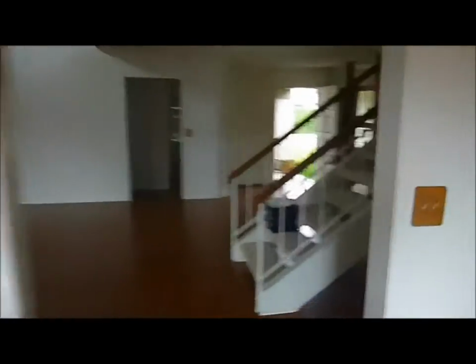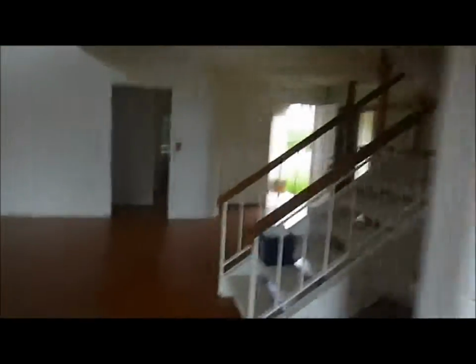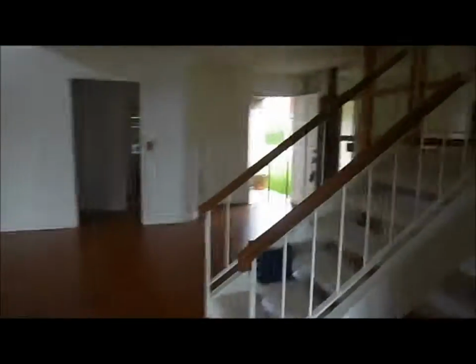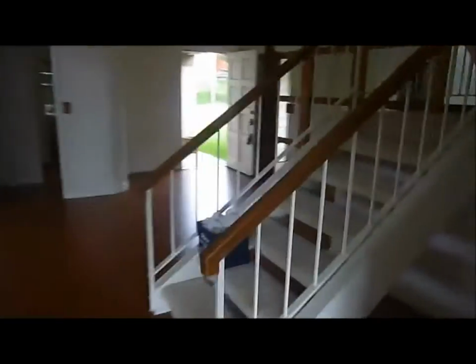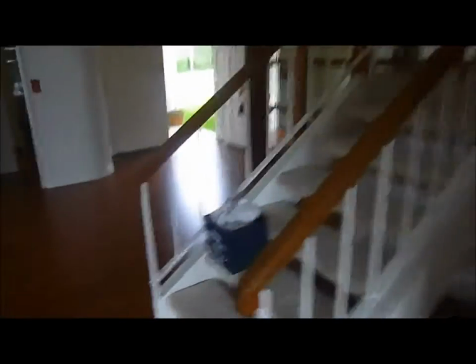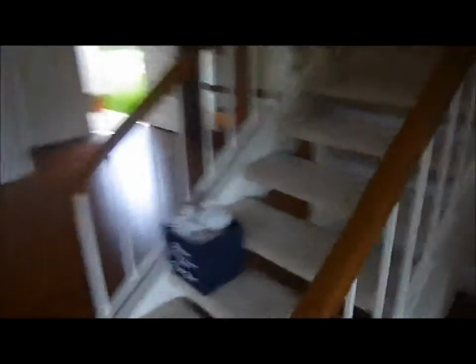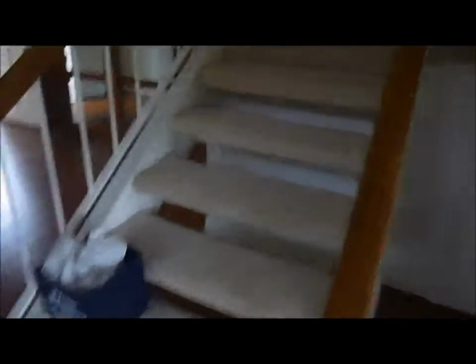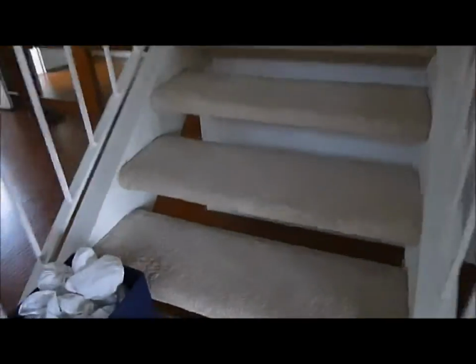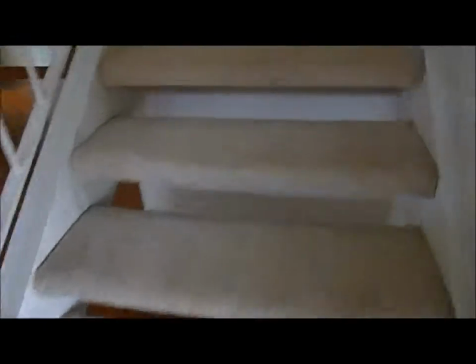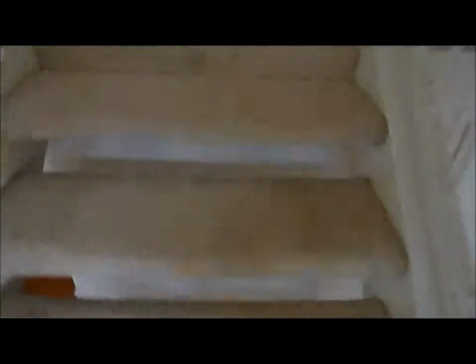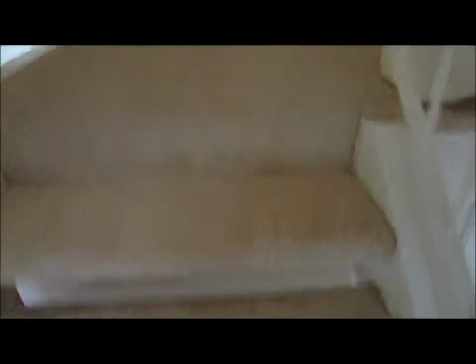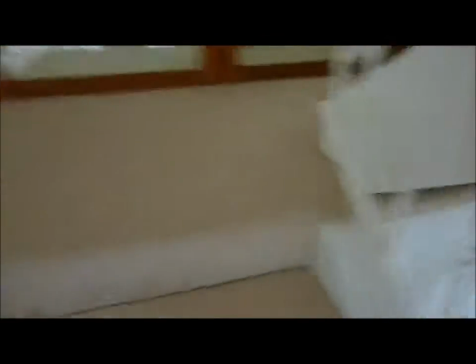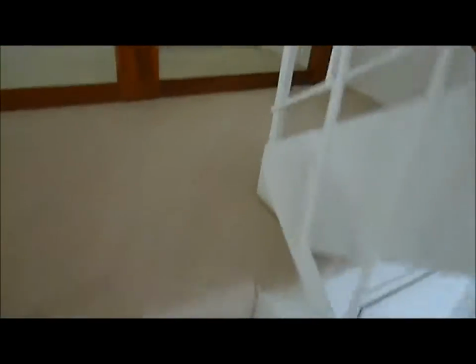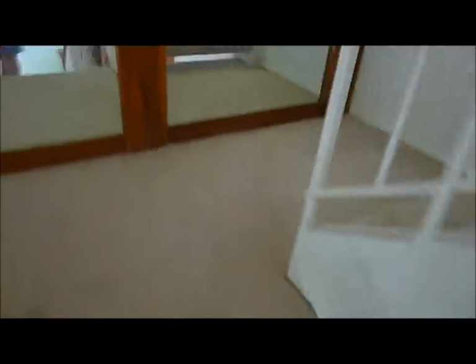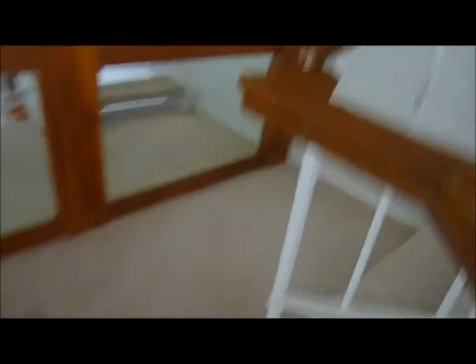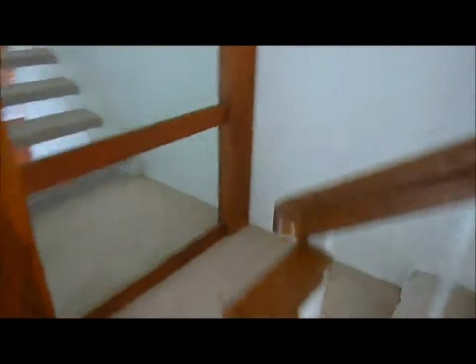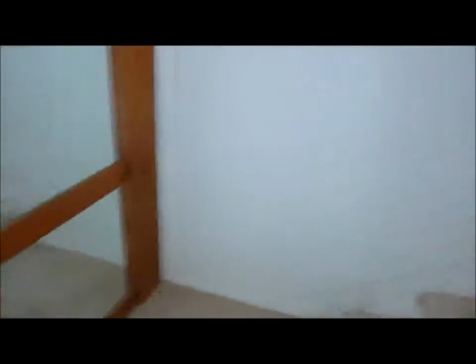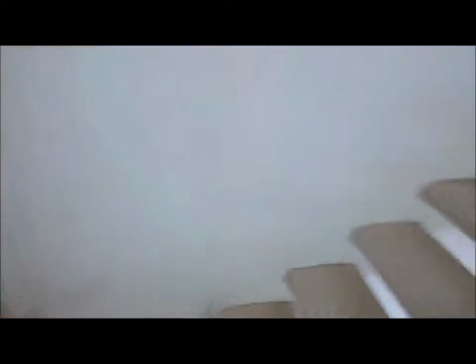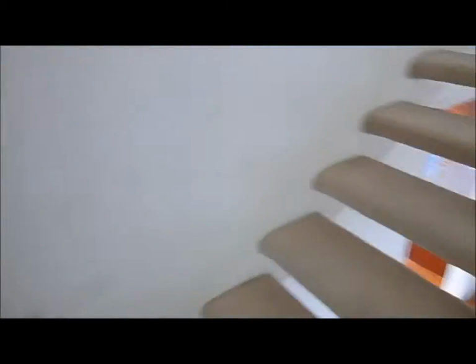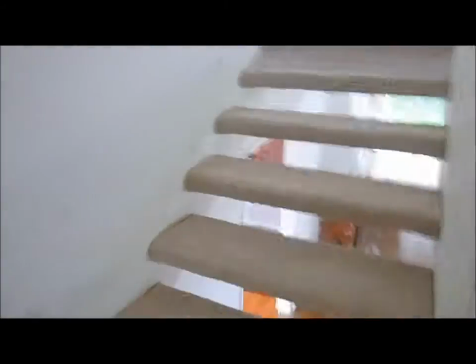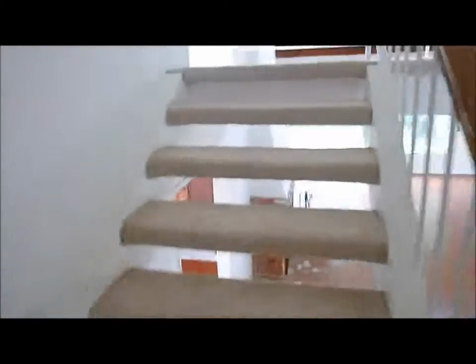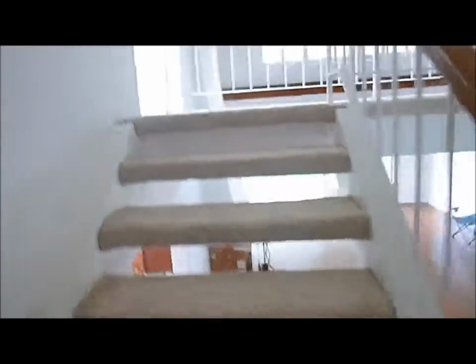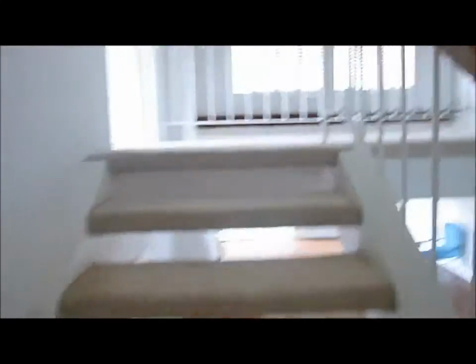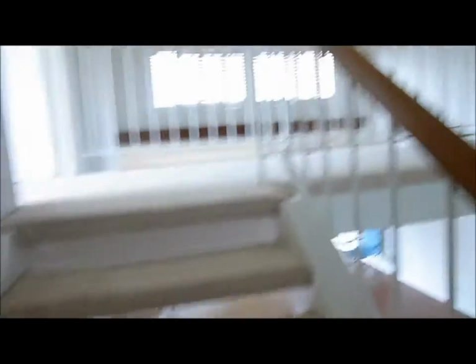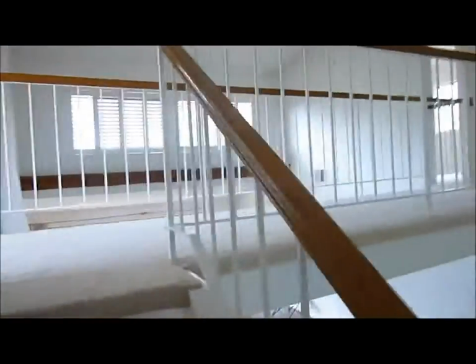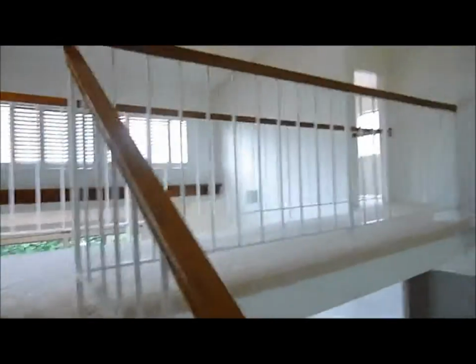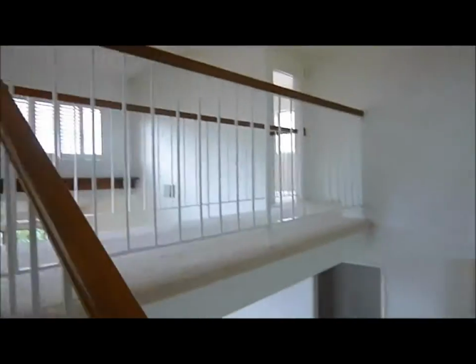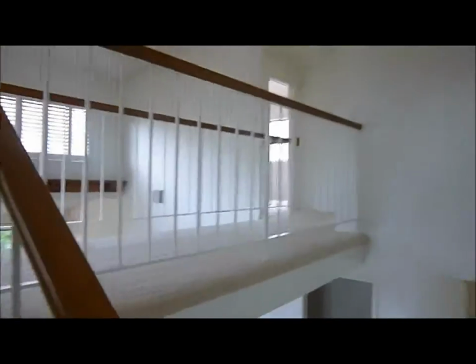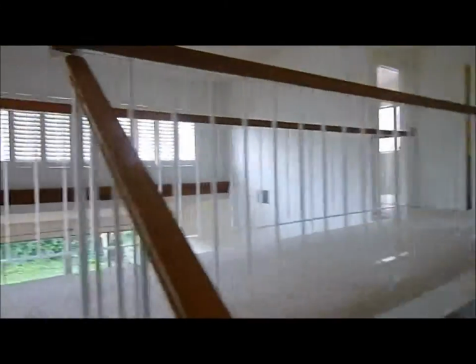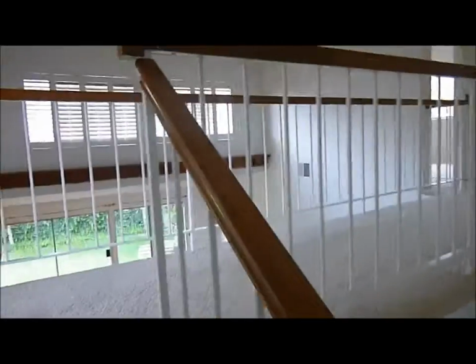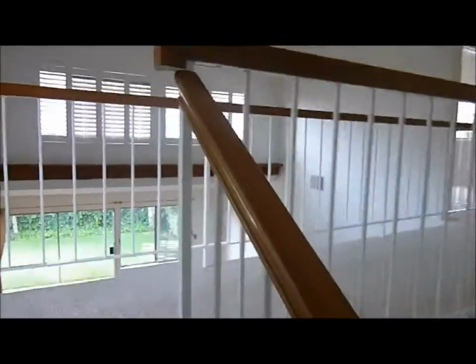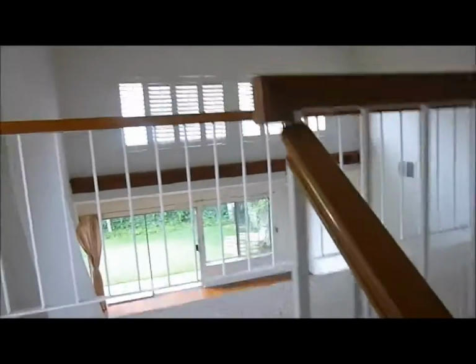Let me bring you upstairs. It is an open staircase configuration, so you can kind of see right through. At the top is this big catwalk kind of area.